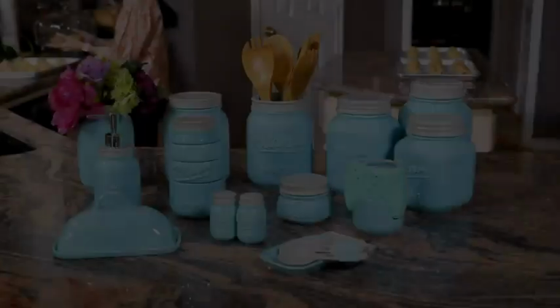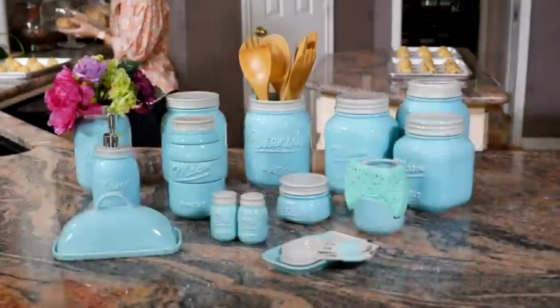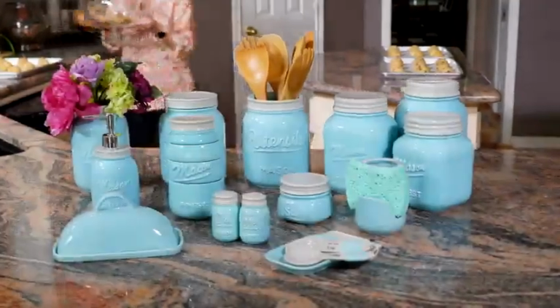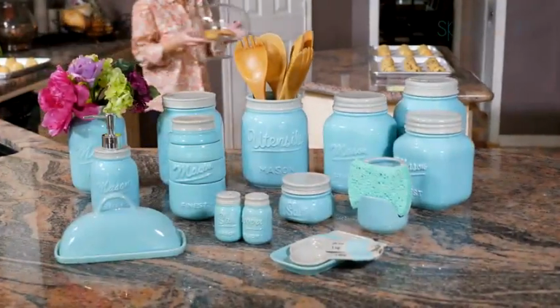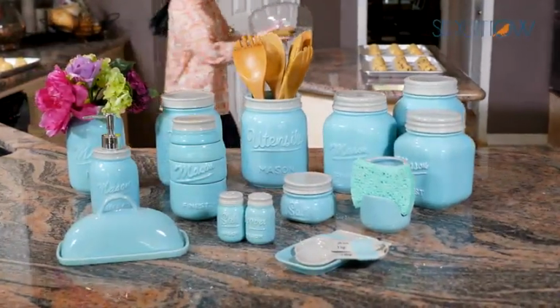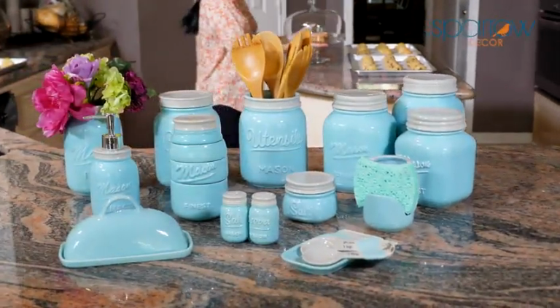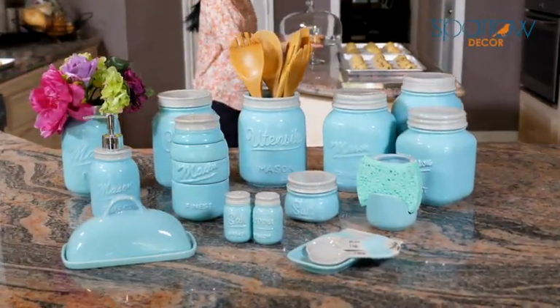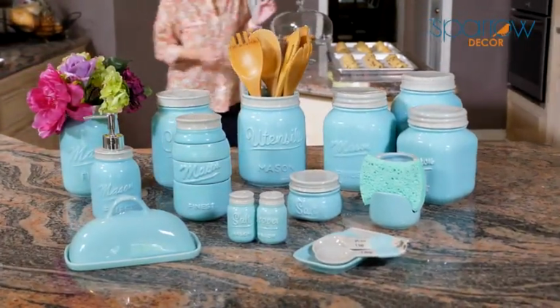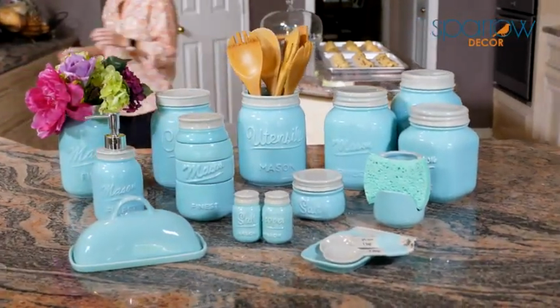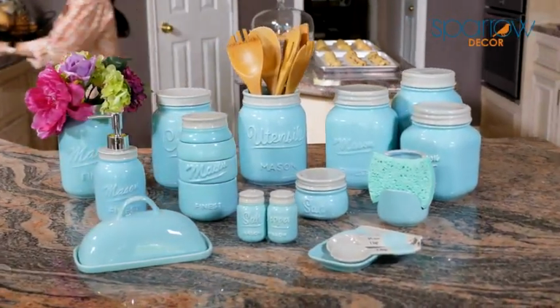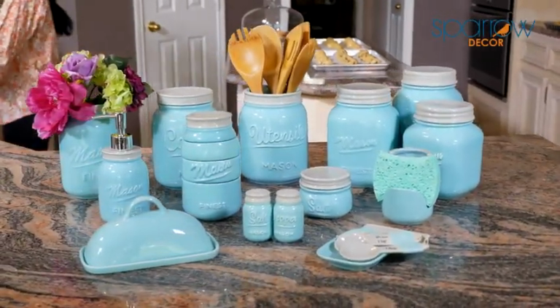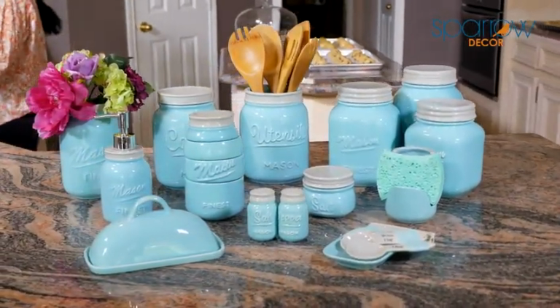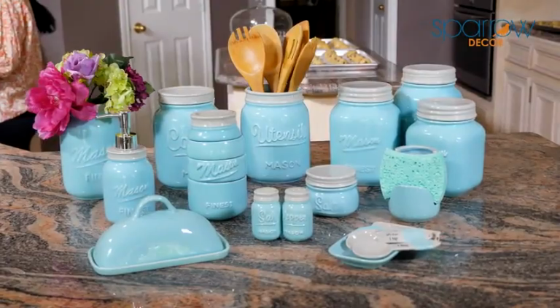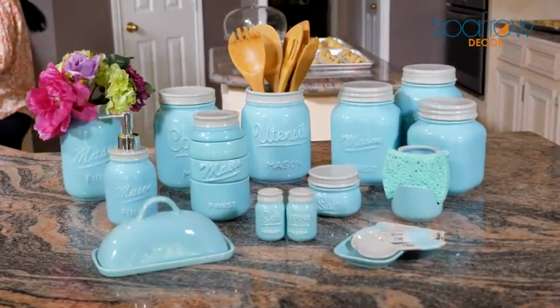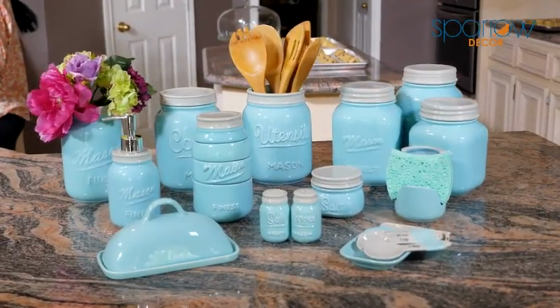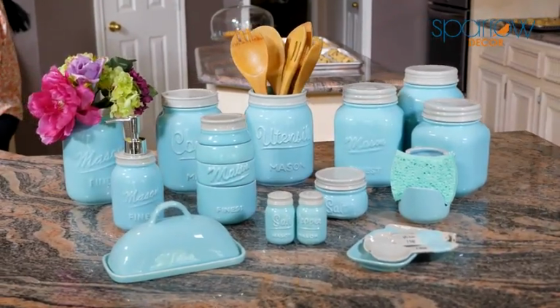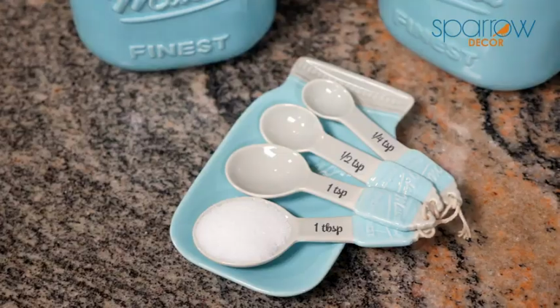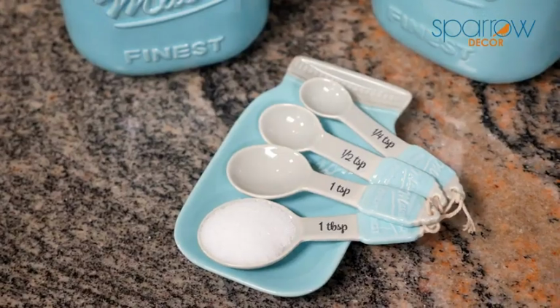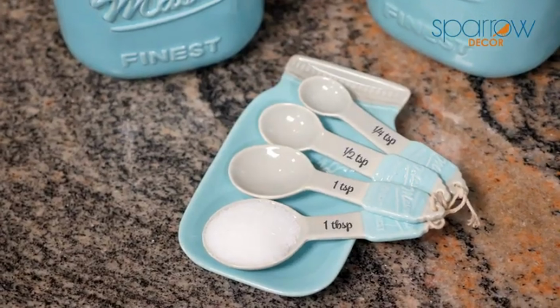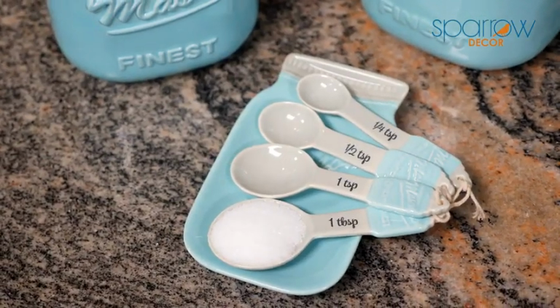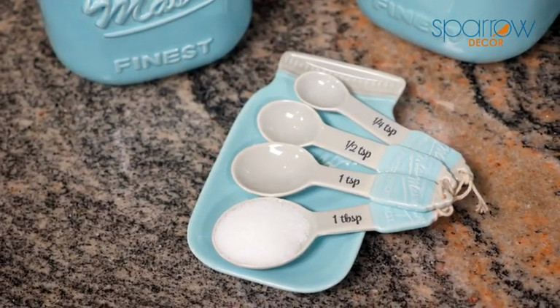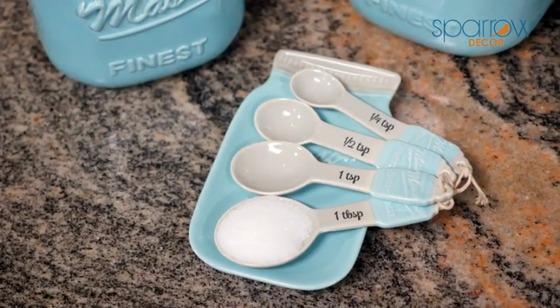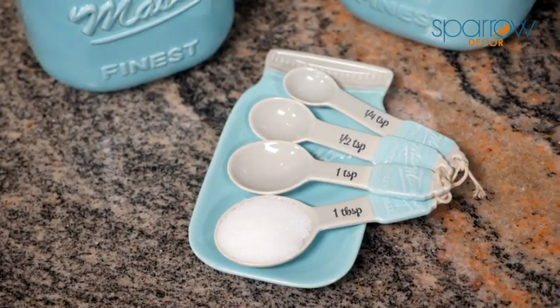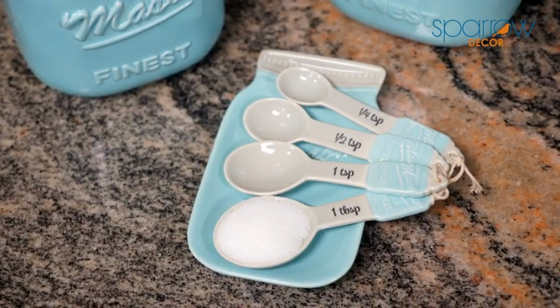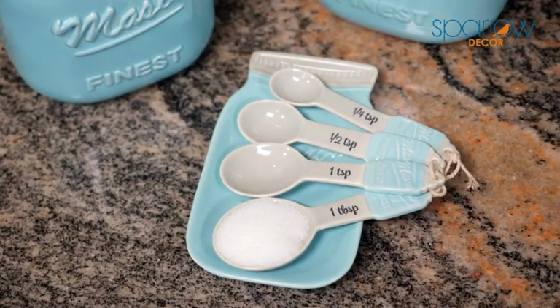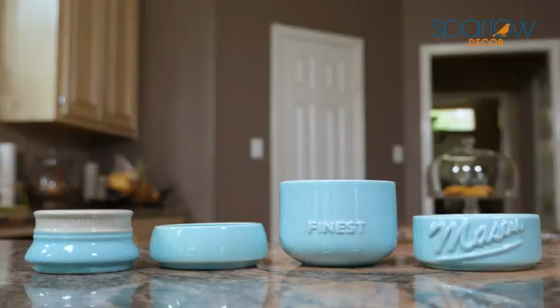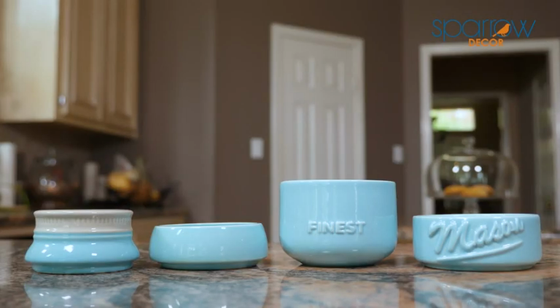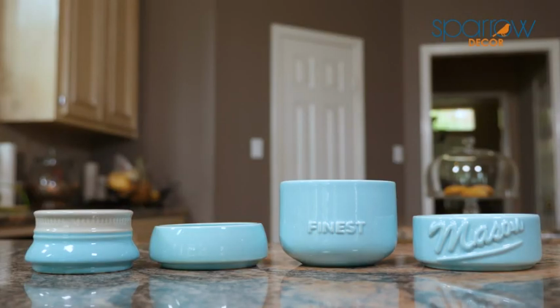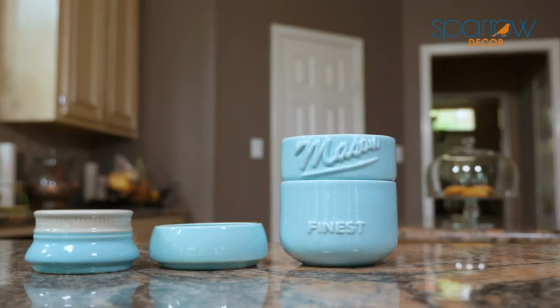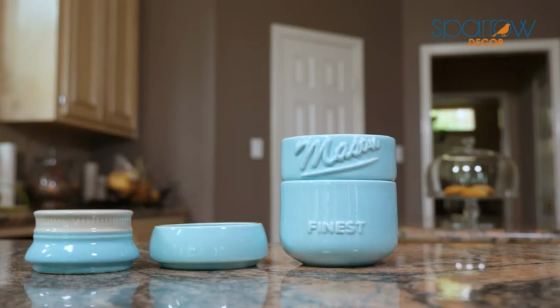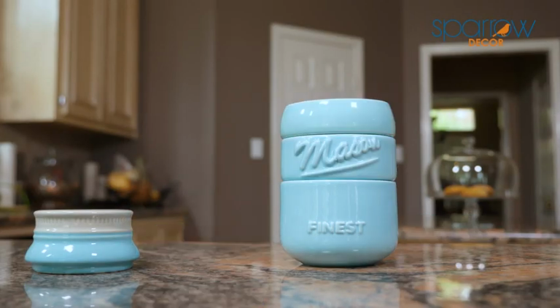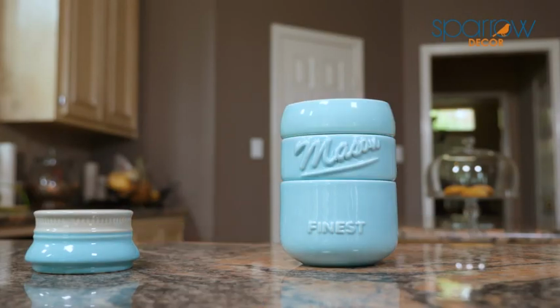Add an extra sweet farmhouse chic feel to your home with pieces from the Sparrow Decor Mason Jar Collection. These high-quality ceramic pieces are glazed in the most beautiful, soft, classic blue color and are both functional and stylish.